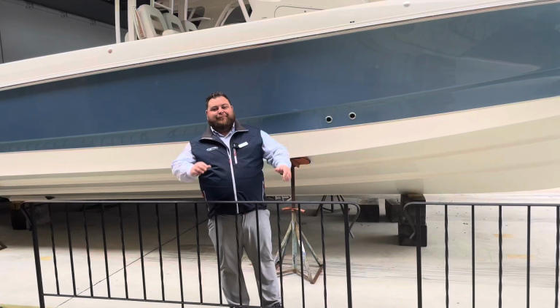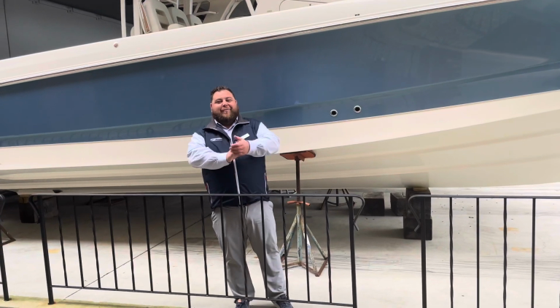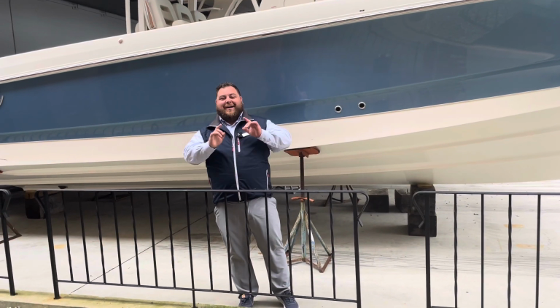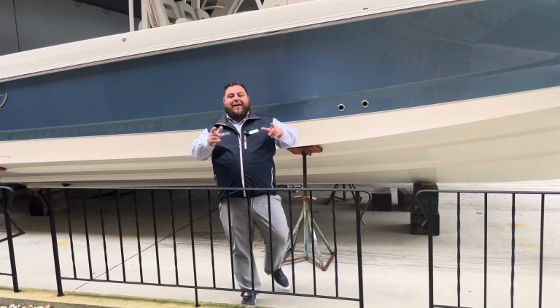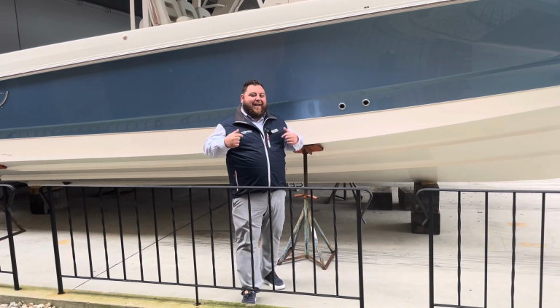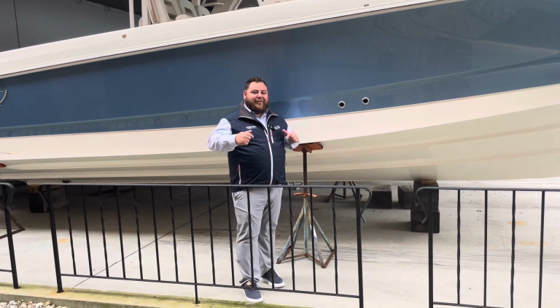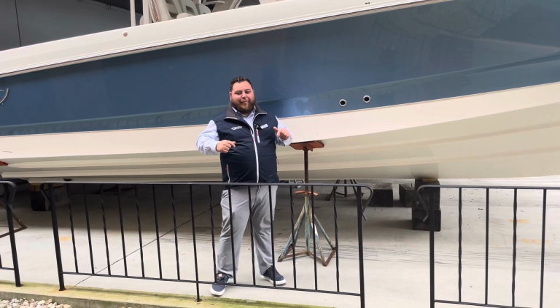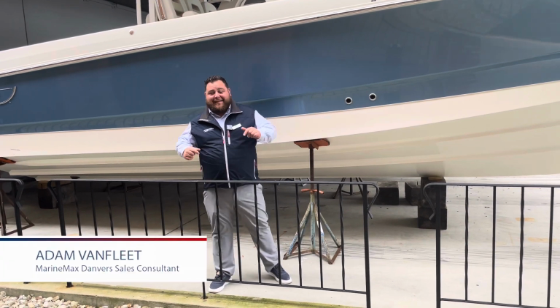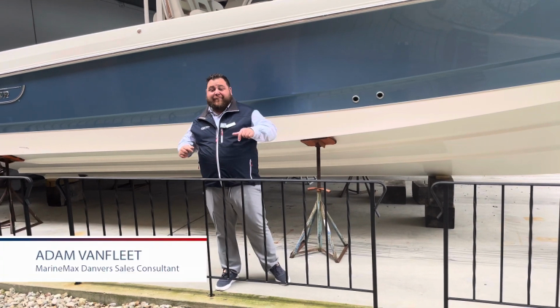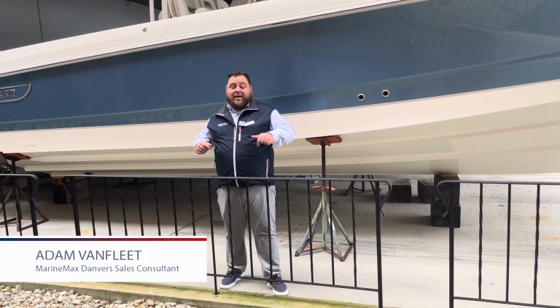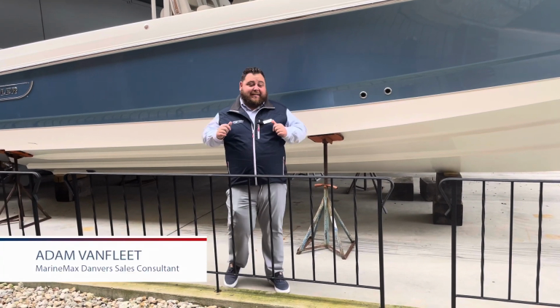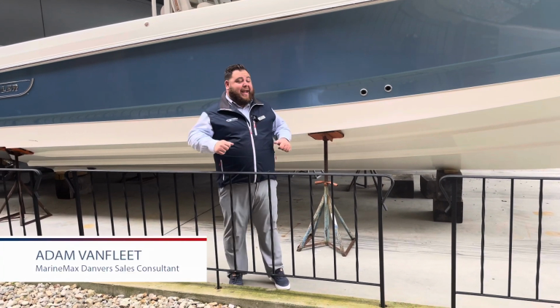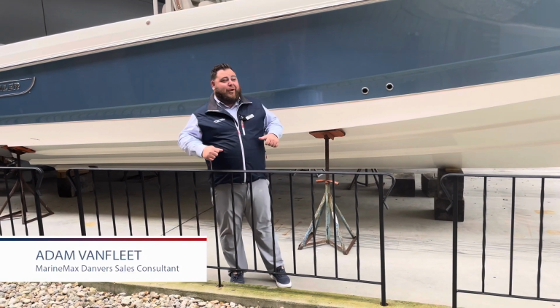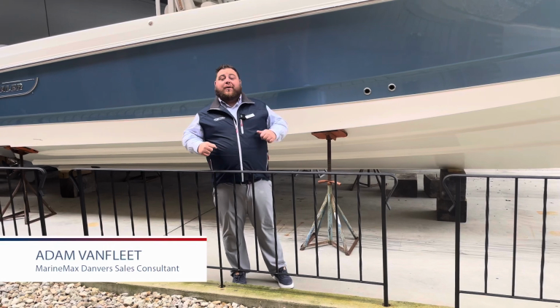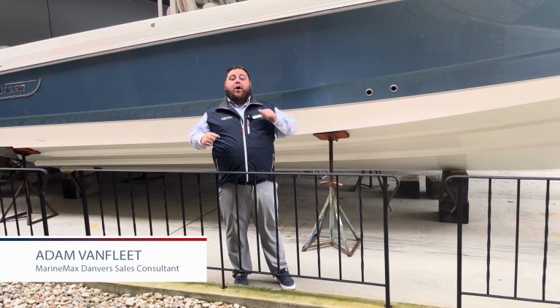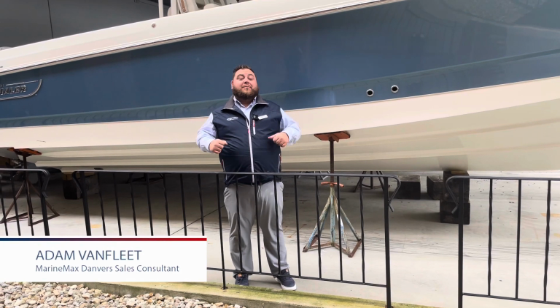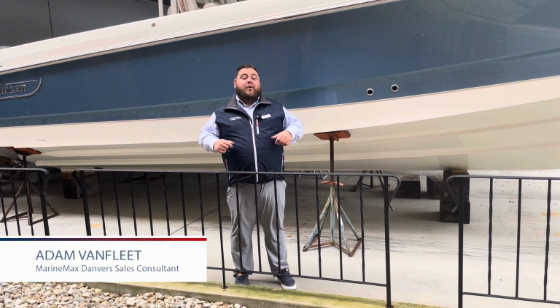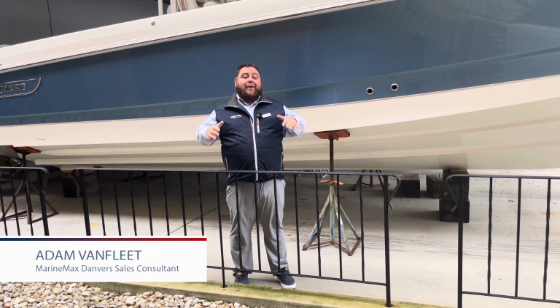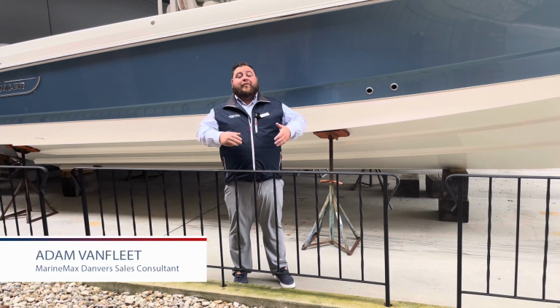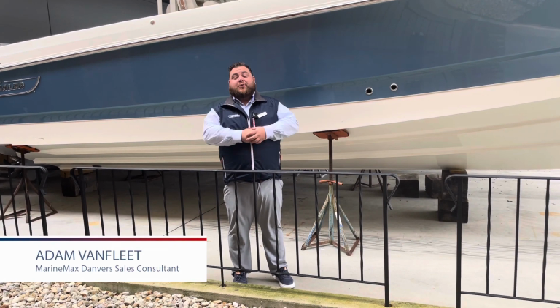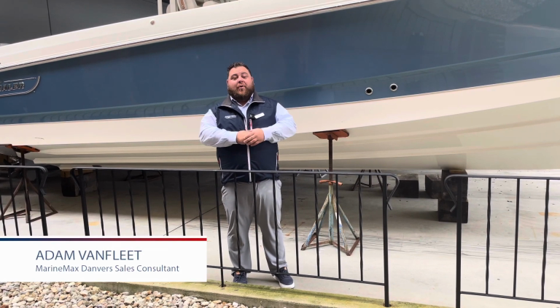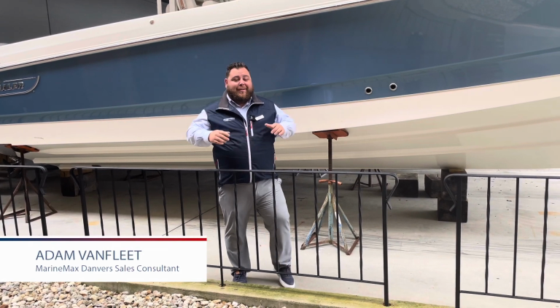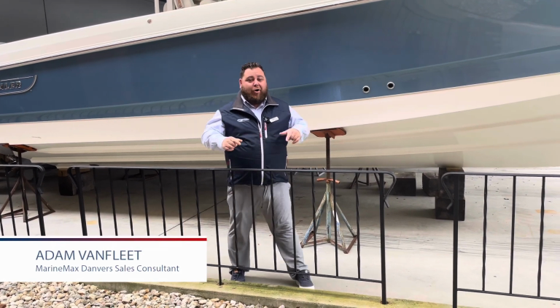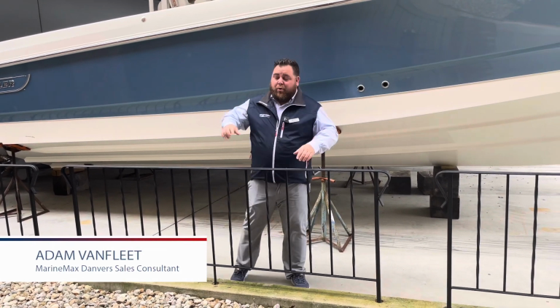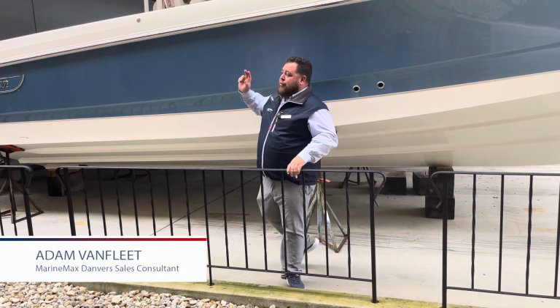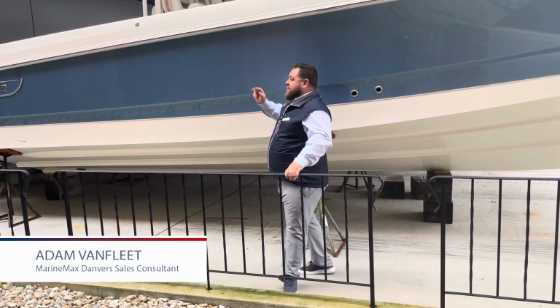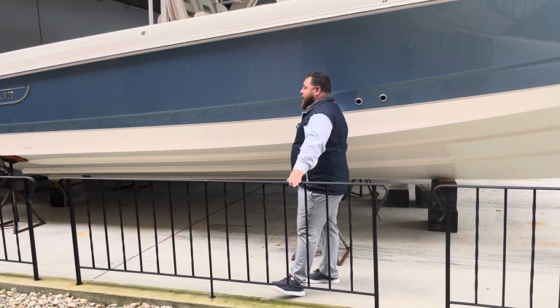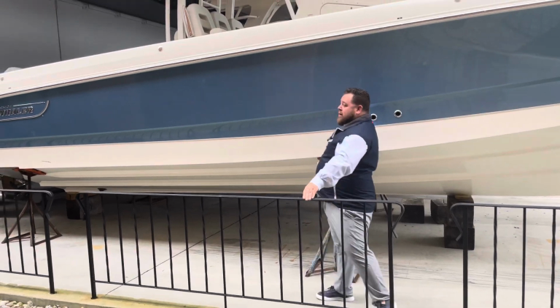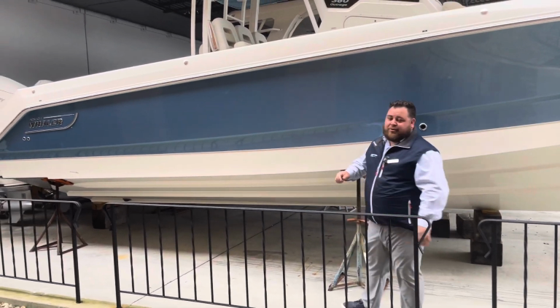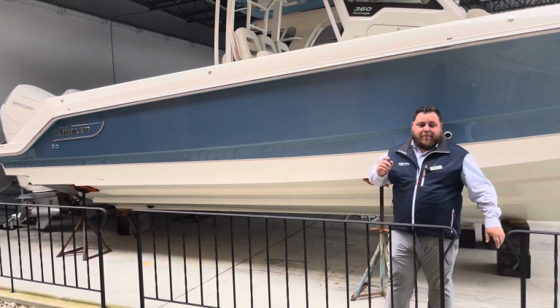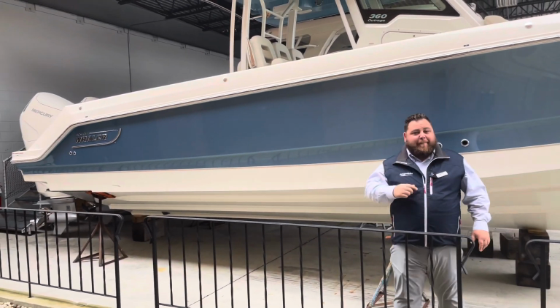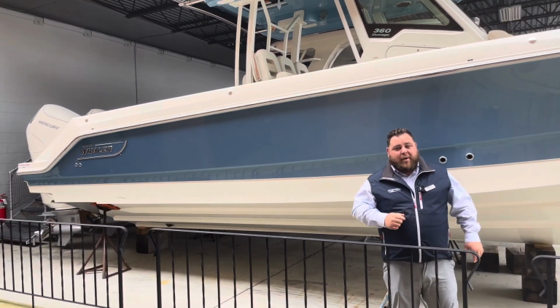Hey everybody, how you doing? Adam Van Fleet up here at MarineMax Danvers. Today we're going to be walking through an awesome boat, brand new for 2024 — the all-new 360 Outrage by Boston Whaler.